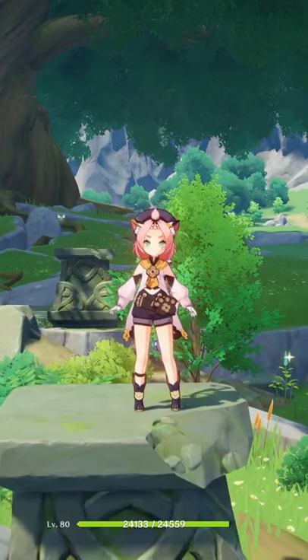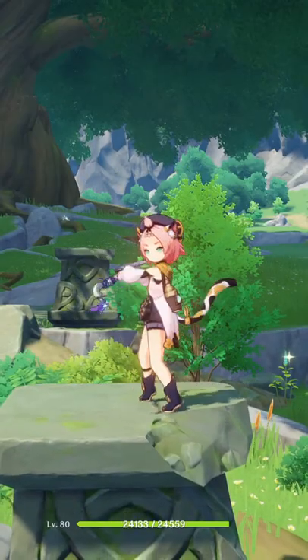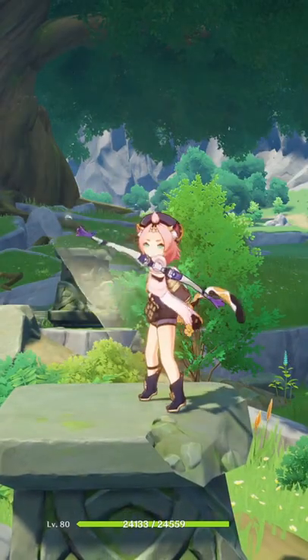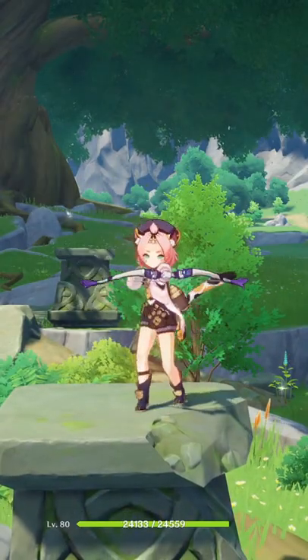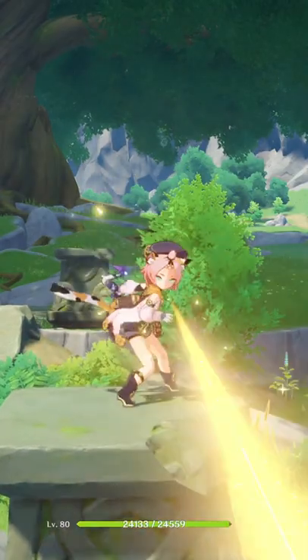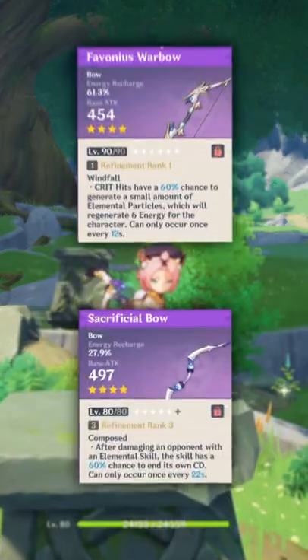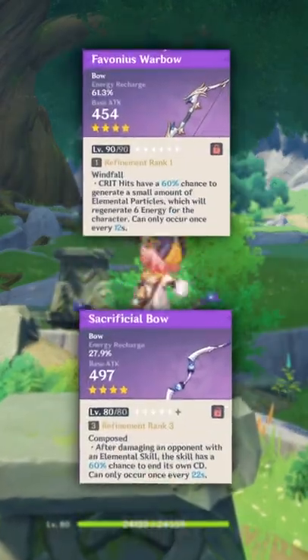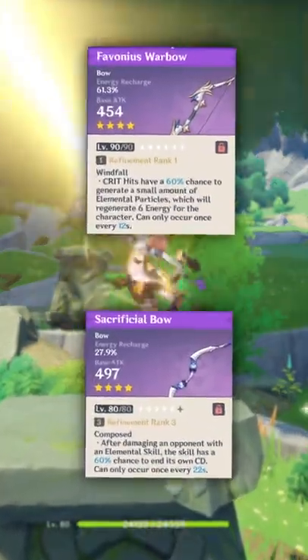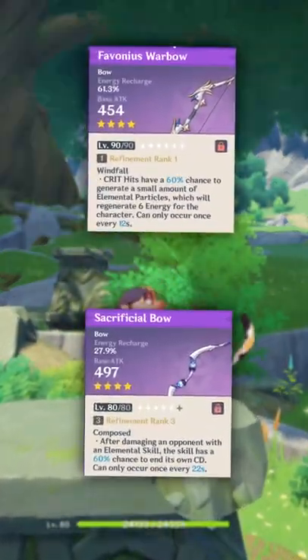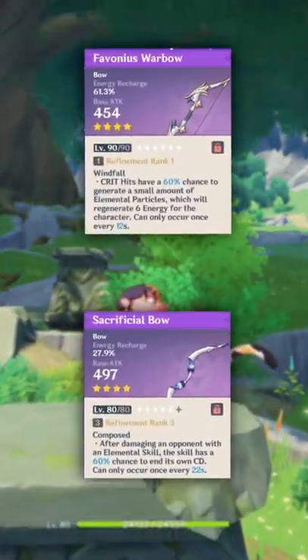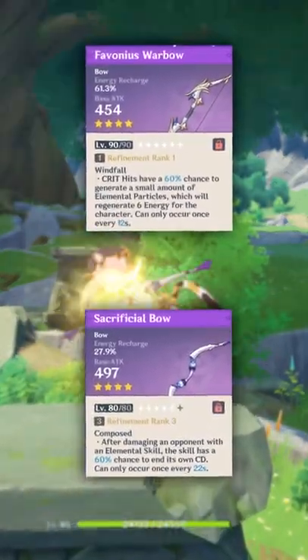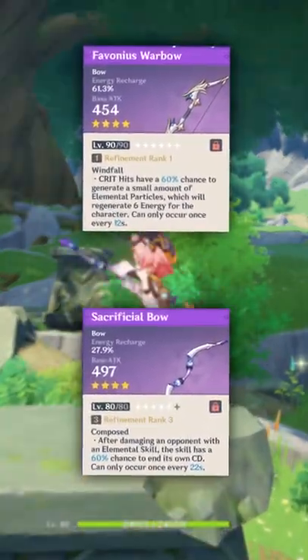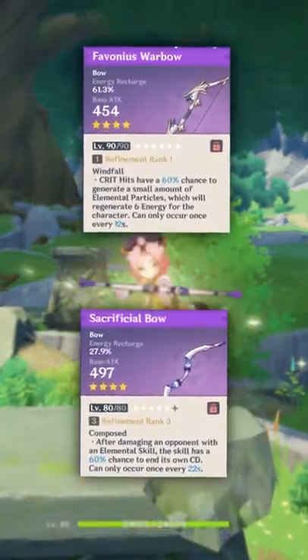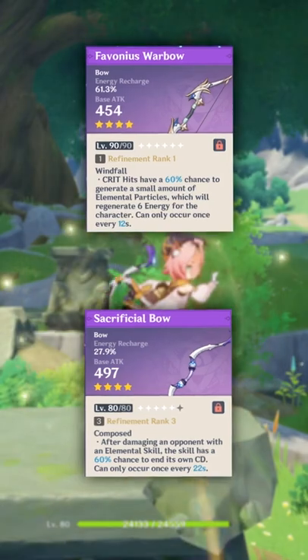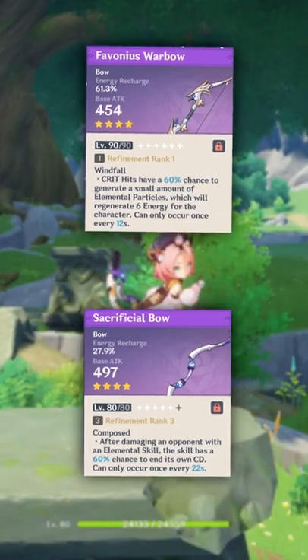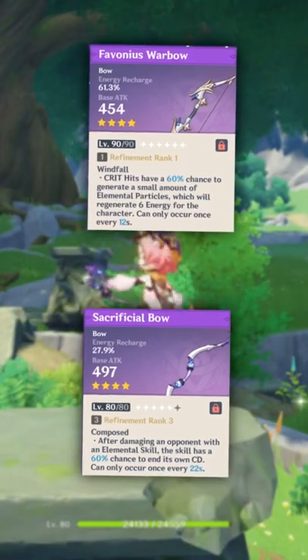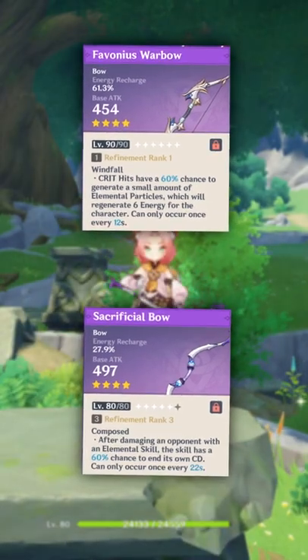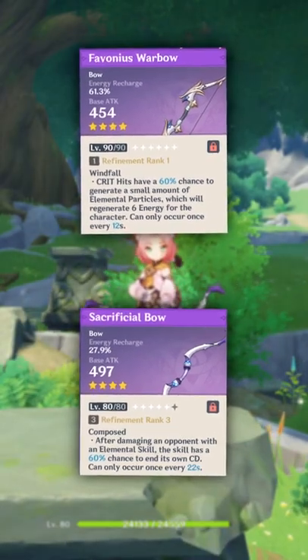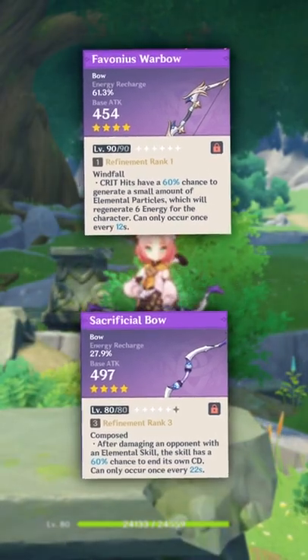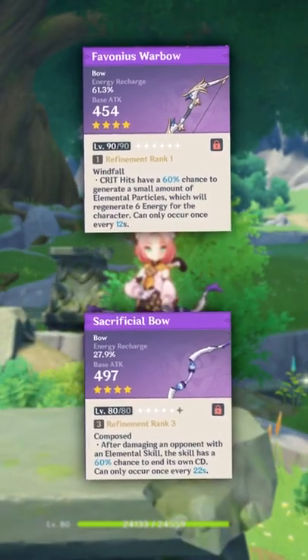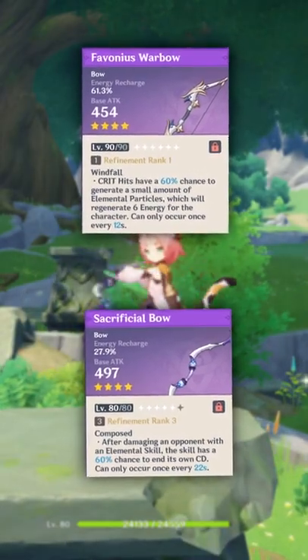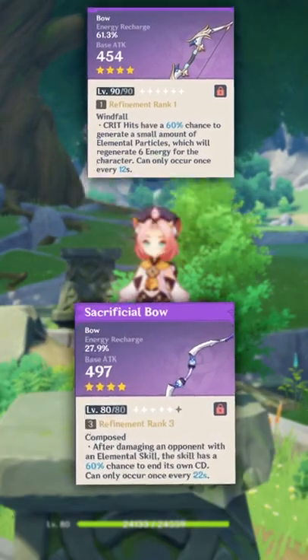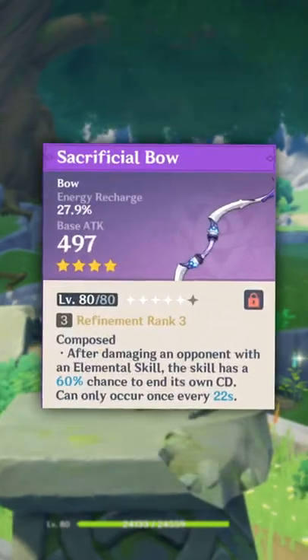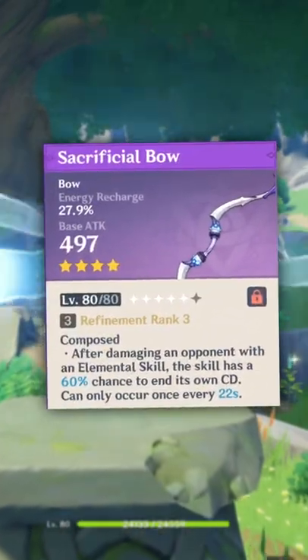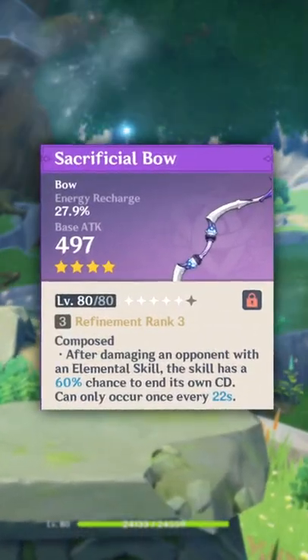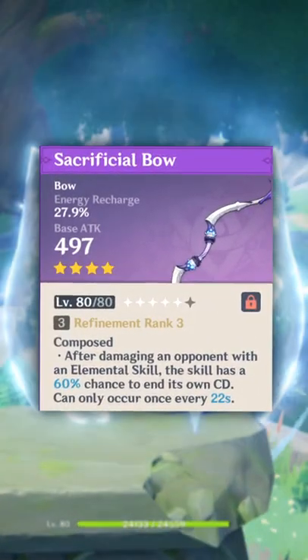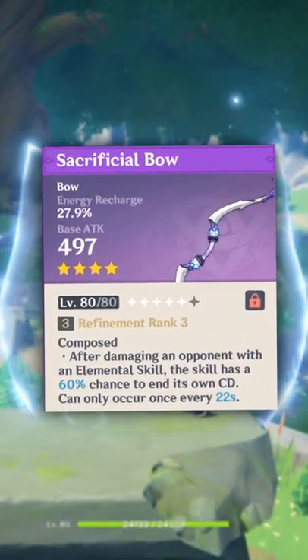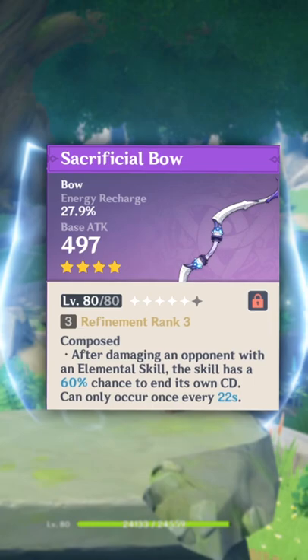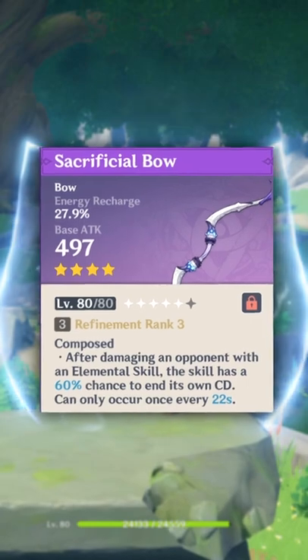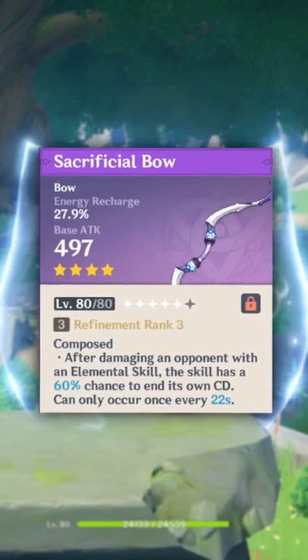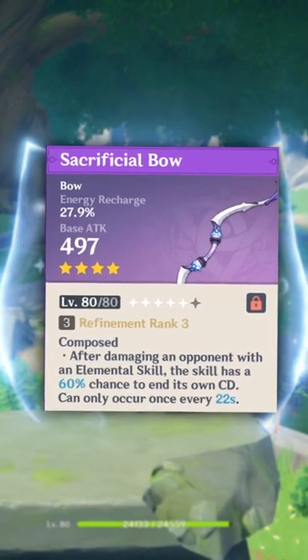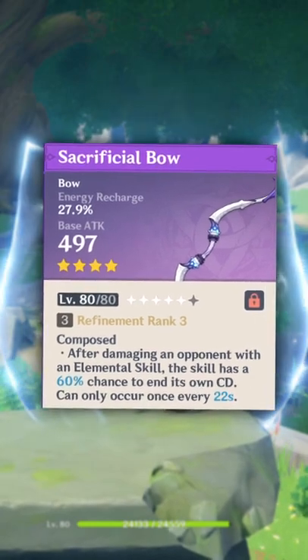The two best weapons for Diona are the Sacrificial Bow and Favonius Warbow. You can use either one — it really just depends on which one suits your playstyle more. I personally use Sacrificial Bow because I like having another charge for my skill.